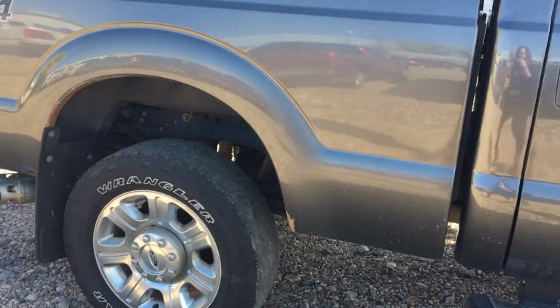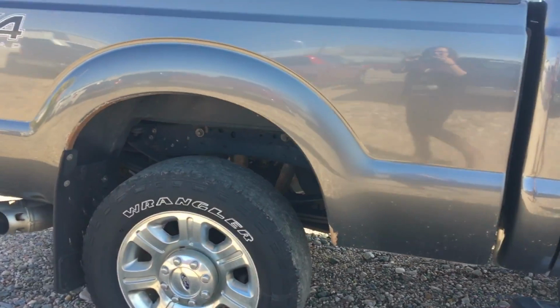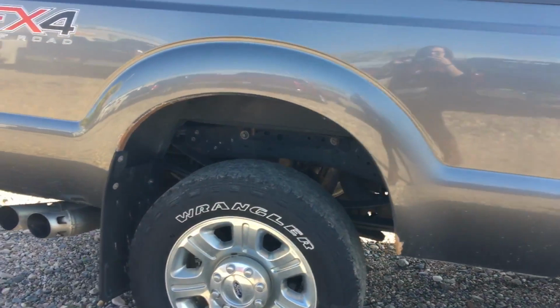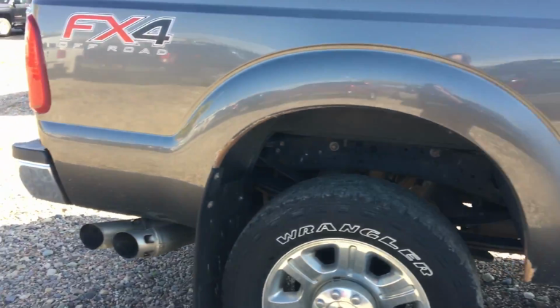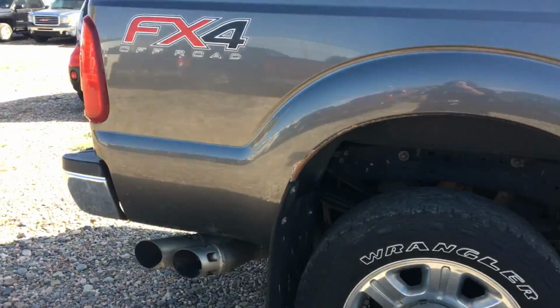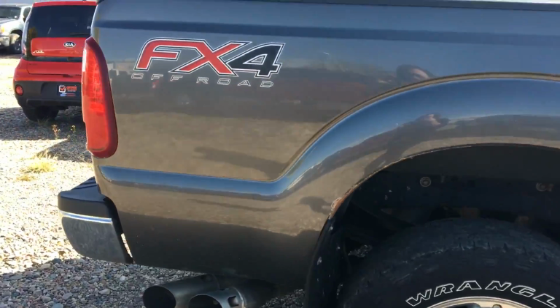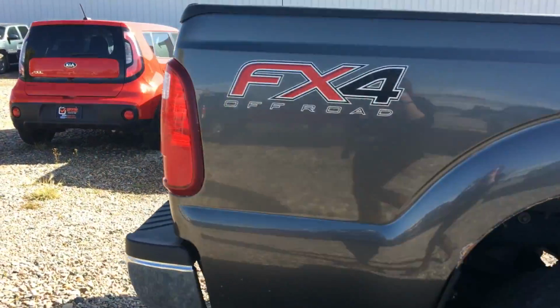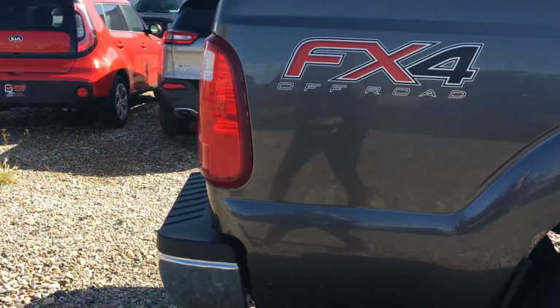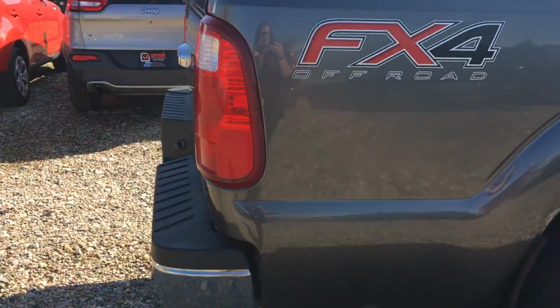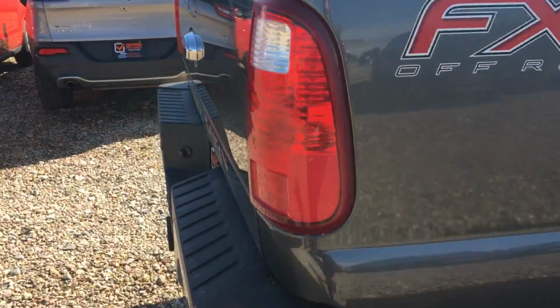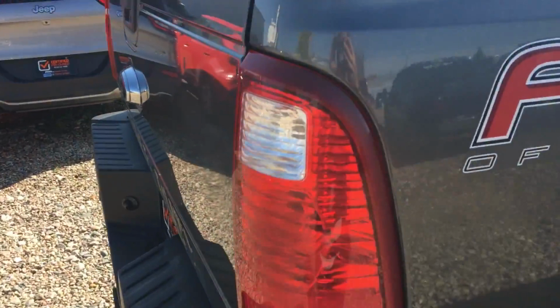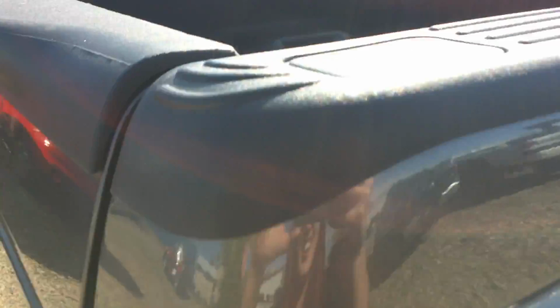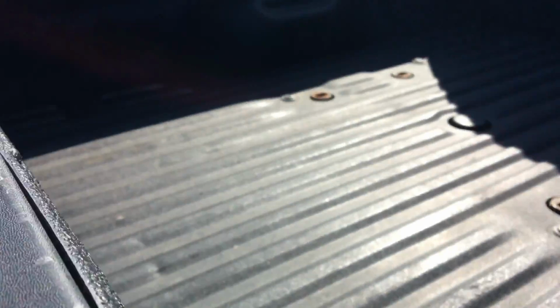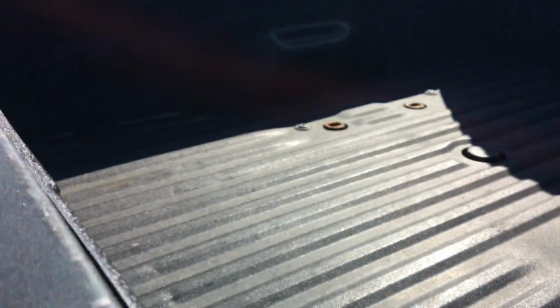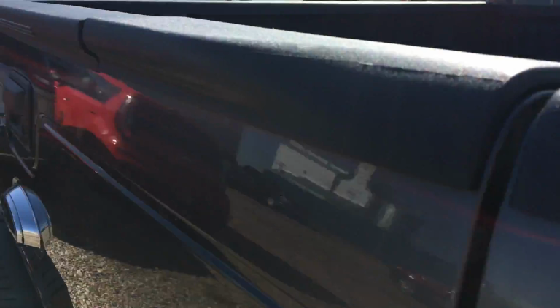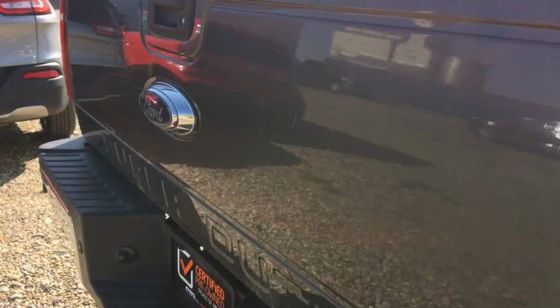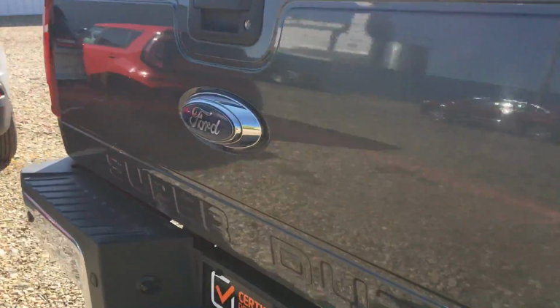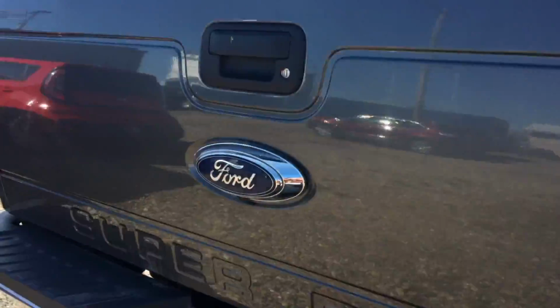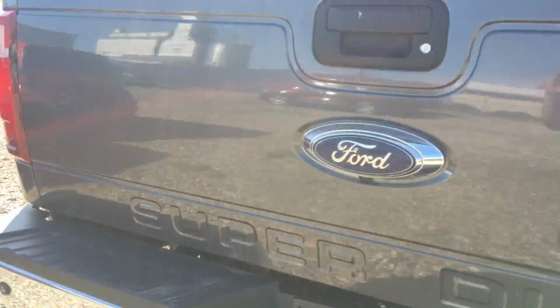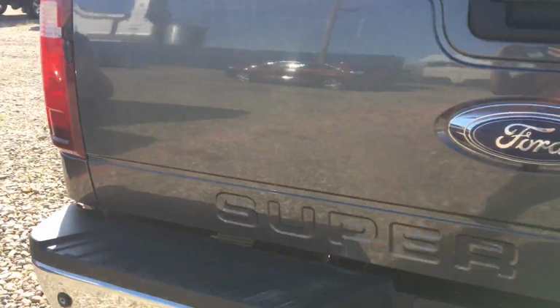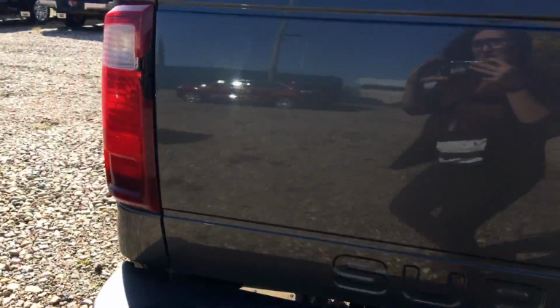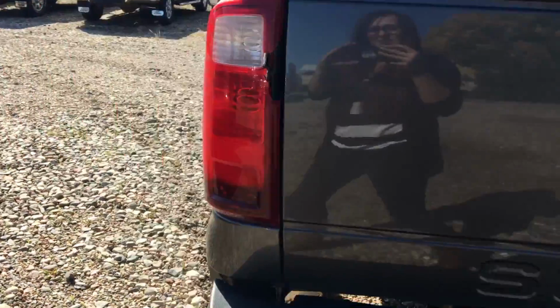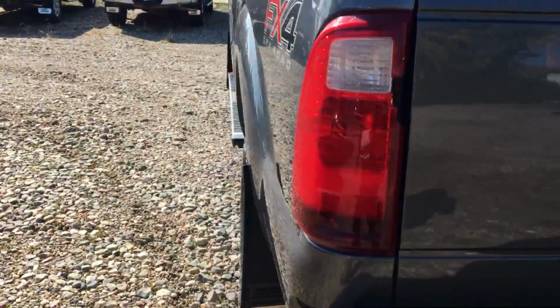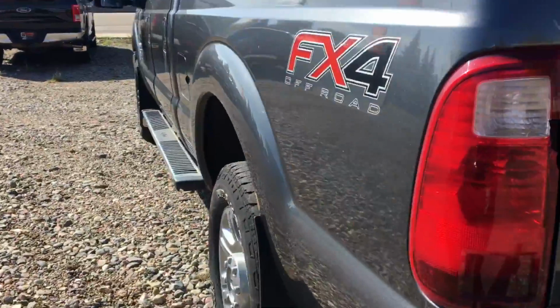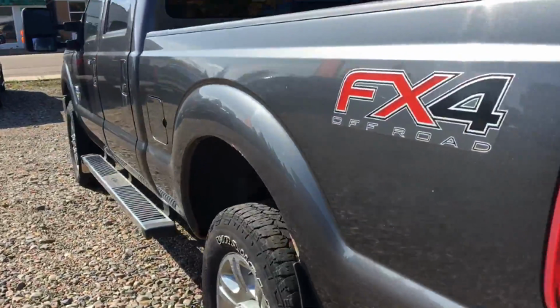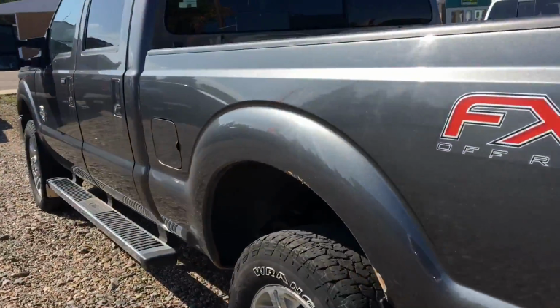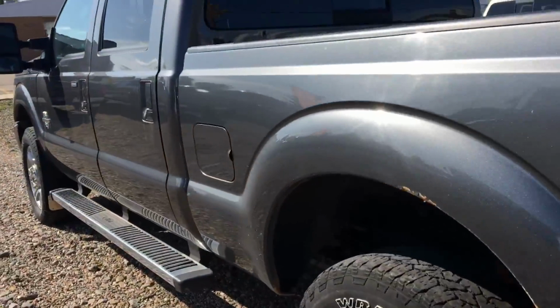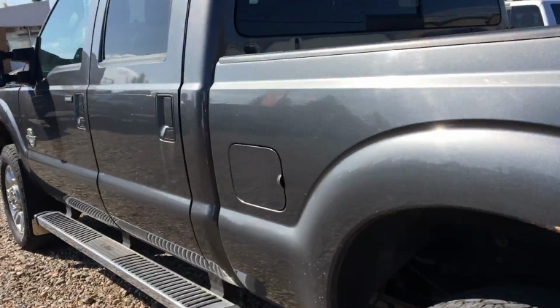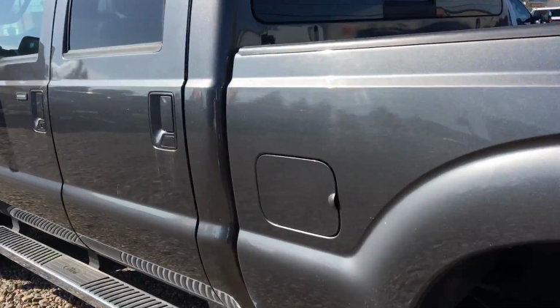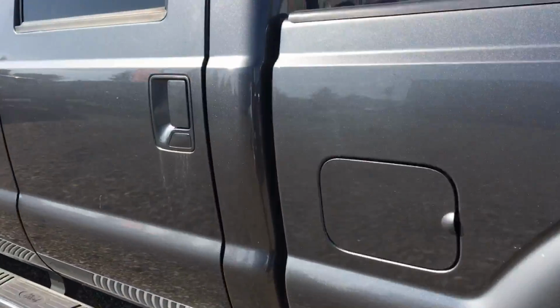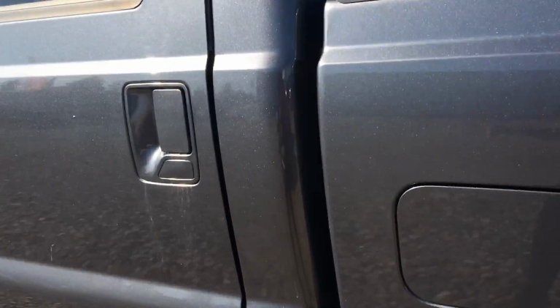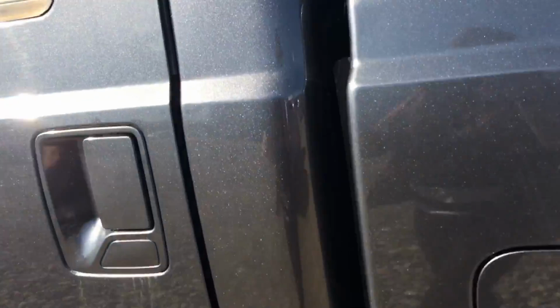It does have the extended box on there. We have a box liner in there as well. Backup camera. Make your way around, take a look inside.